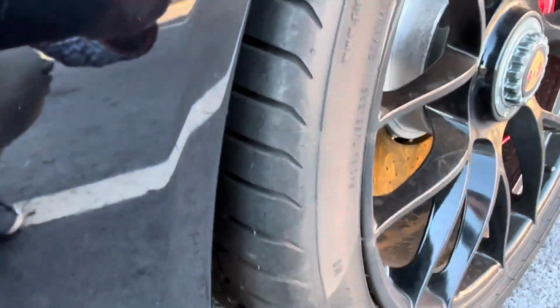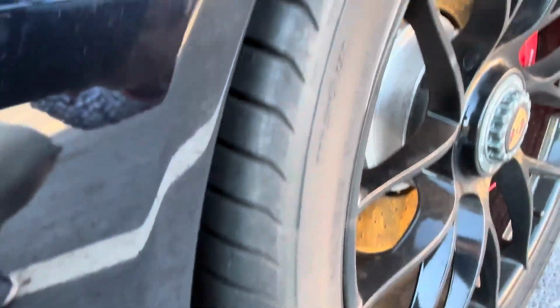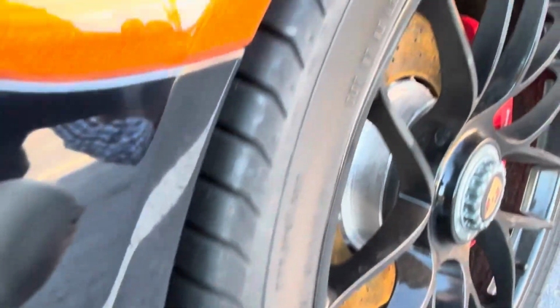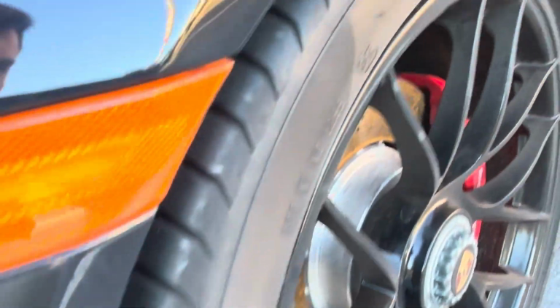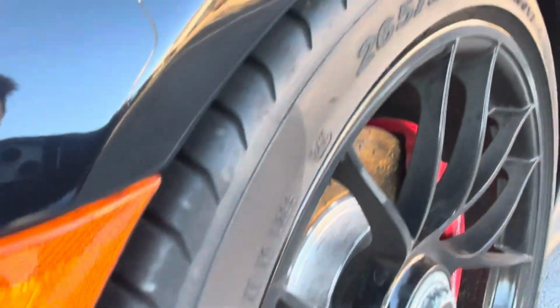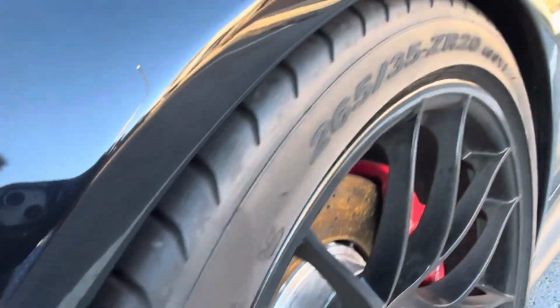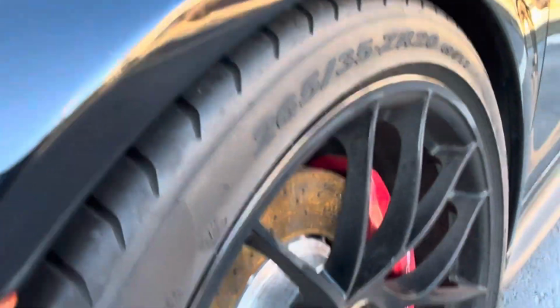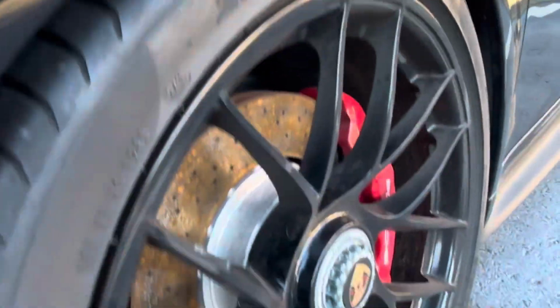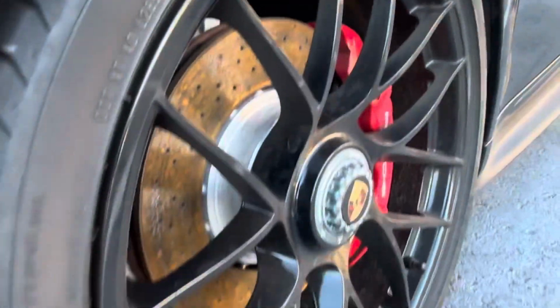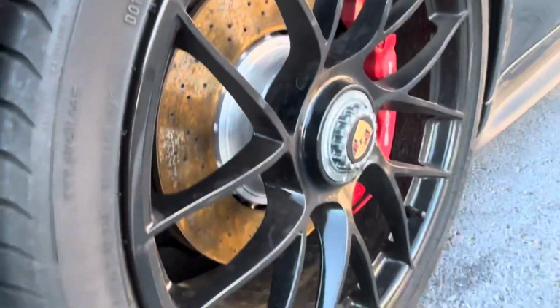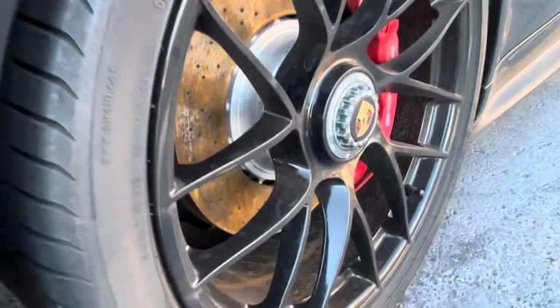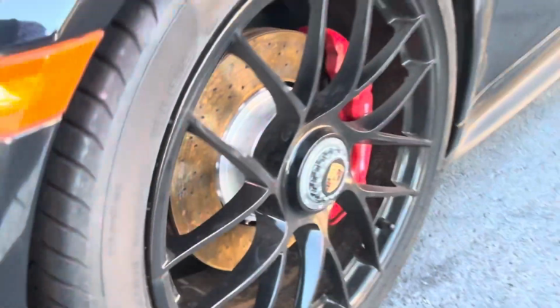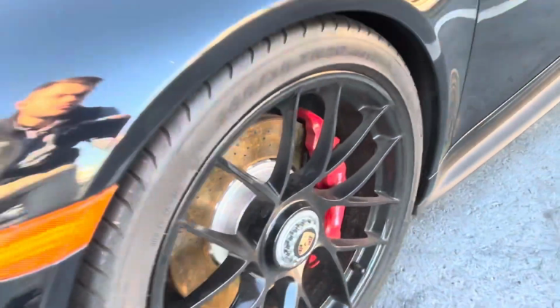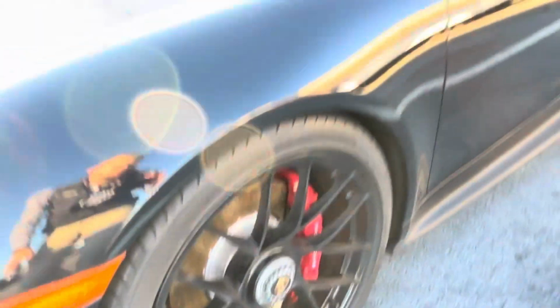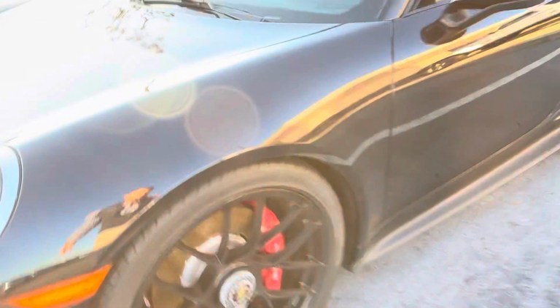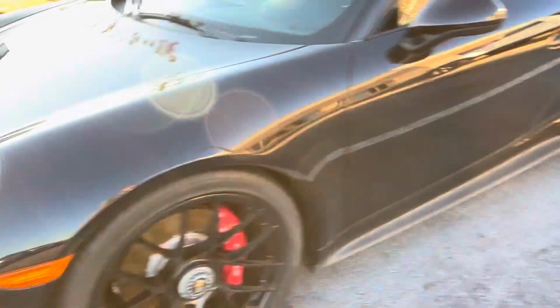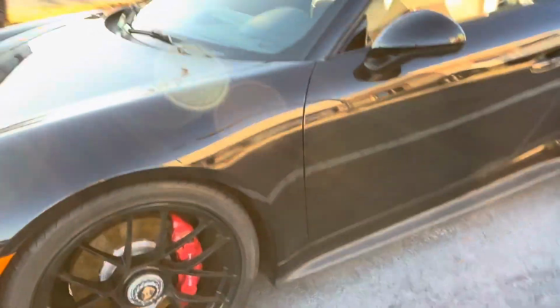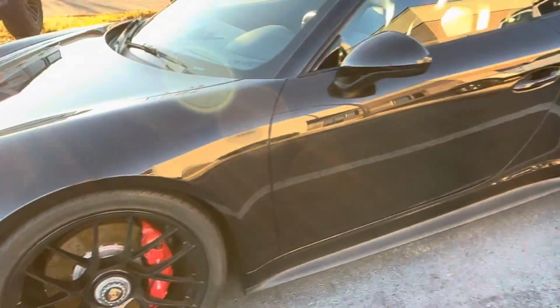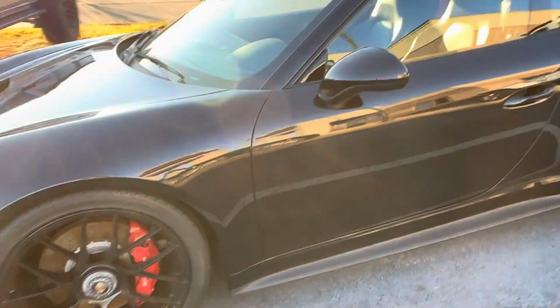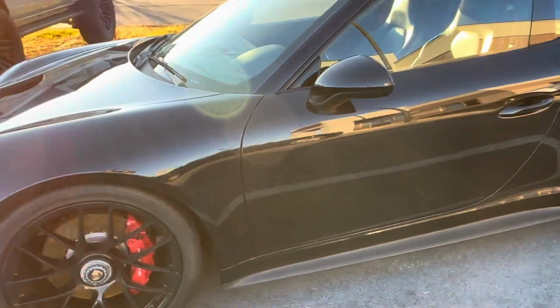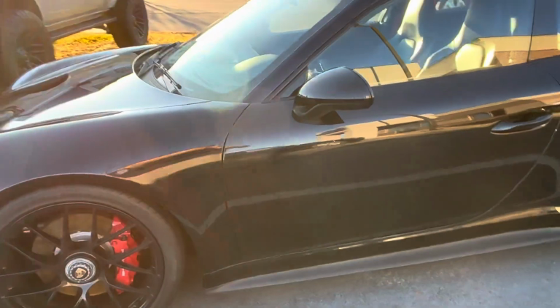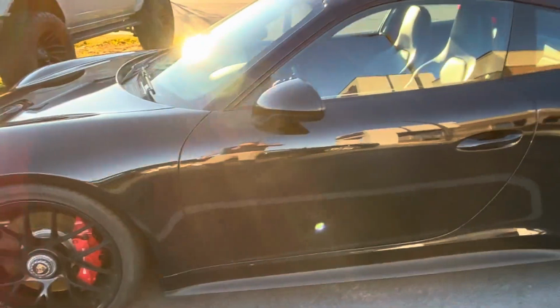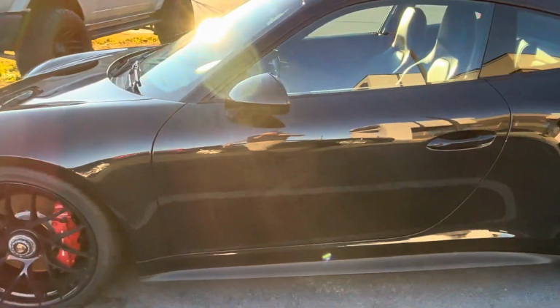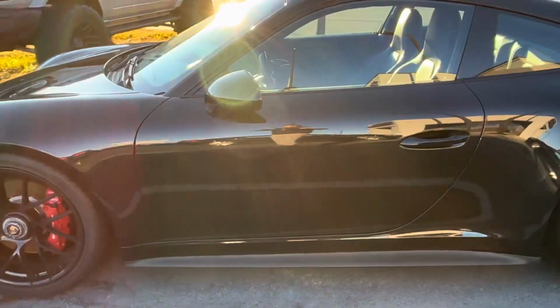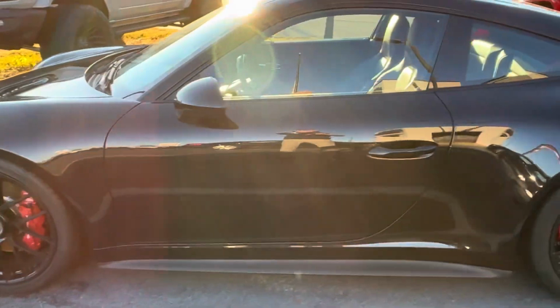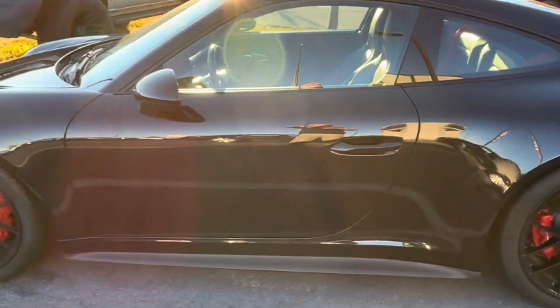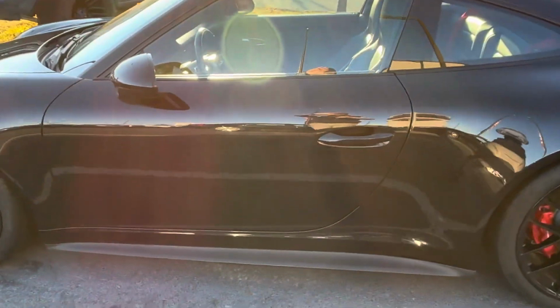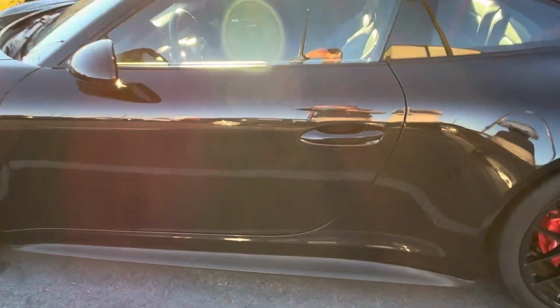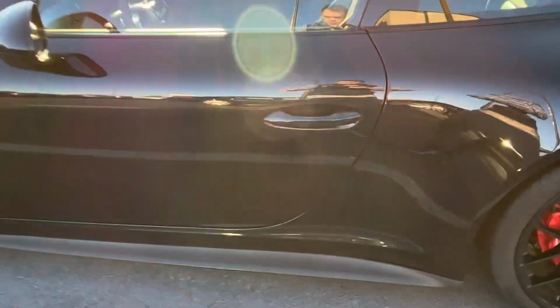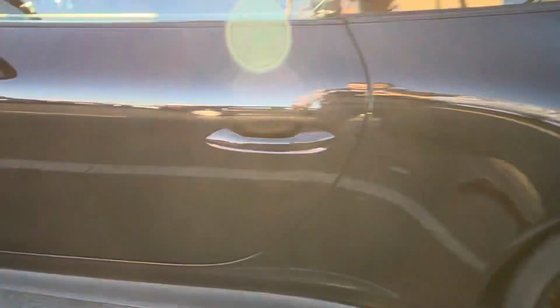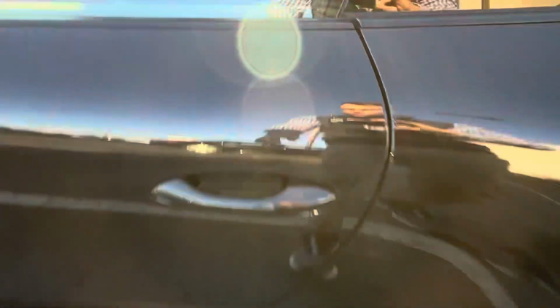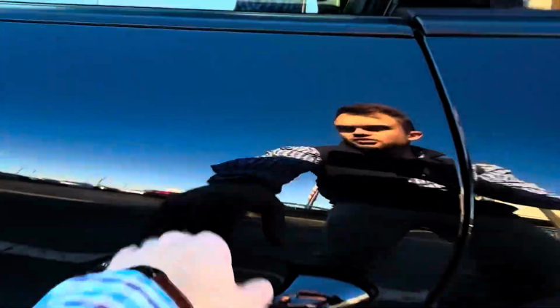You can see the tread on the tires. The wheels look good. The paint looks really good.